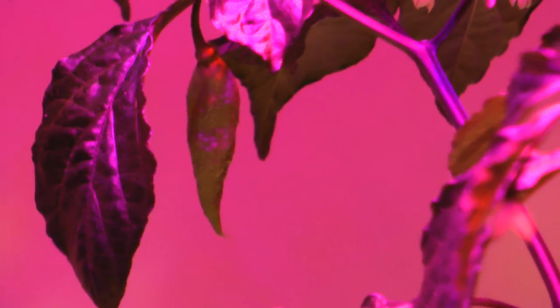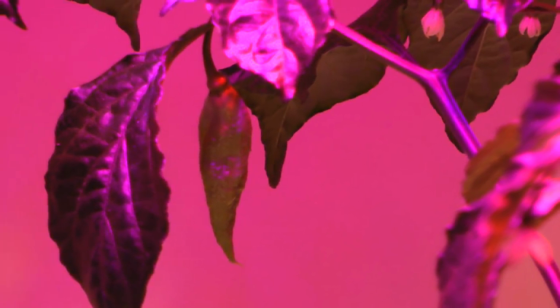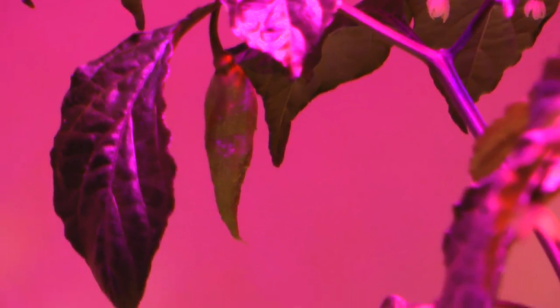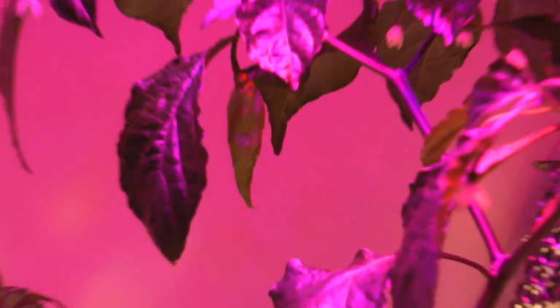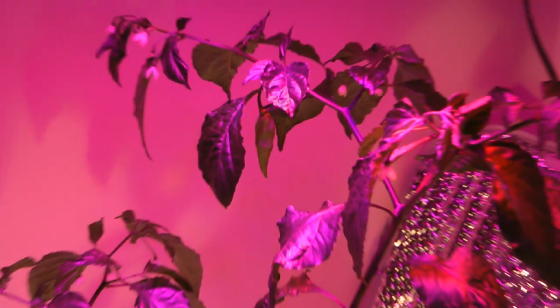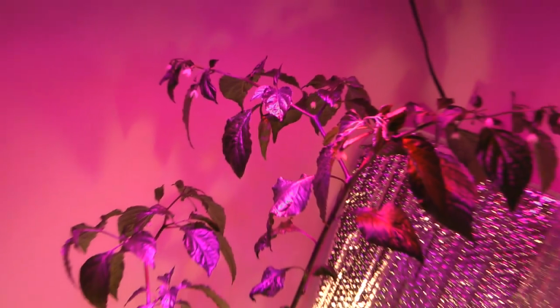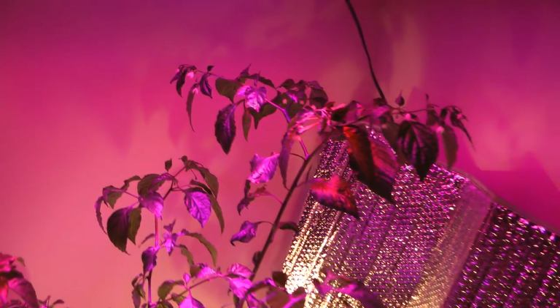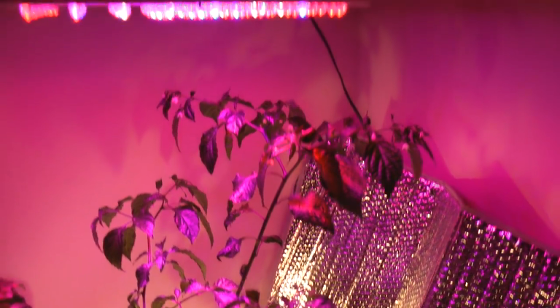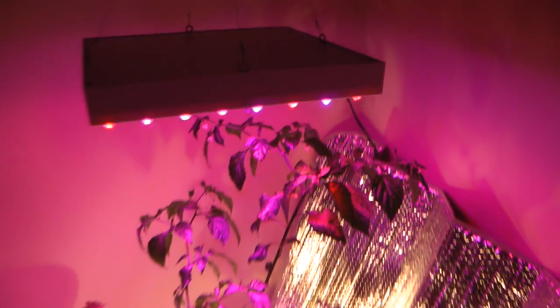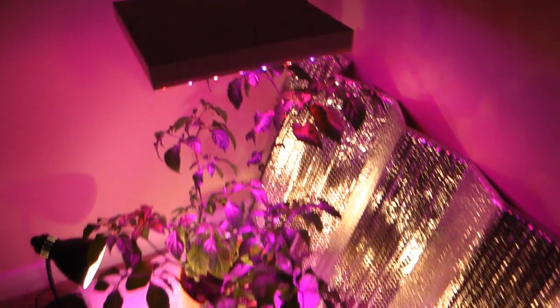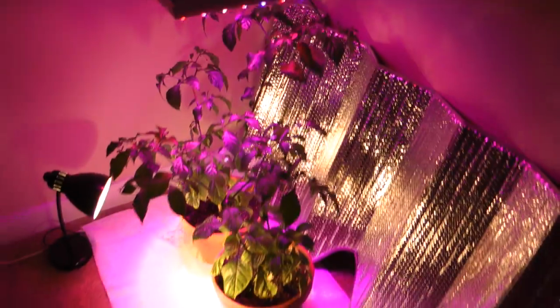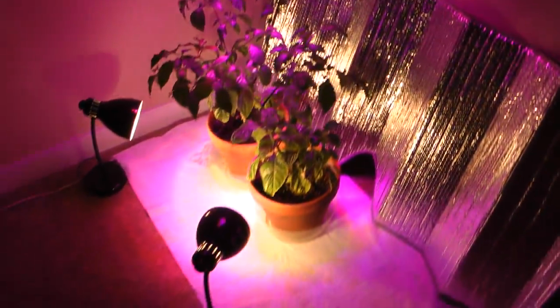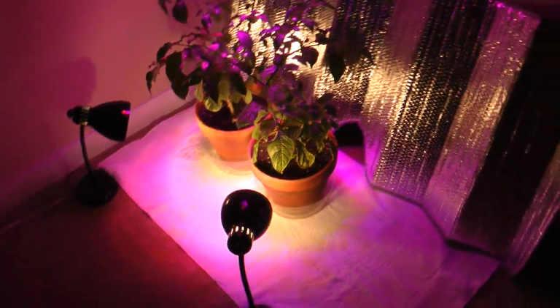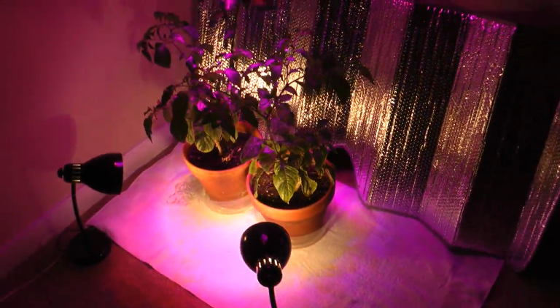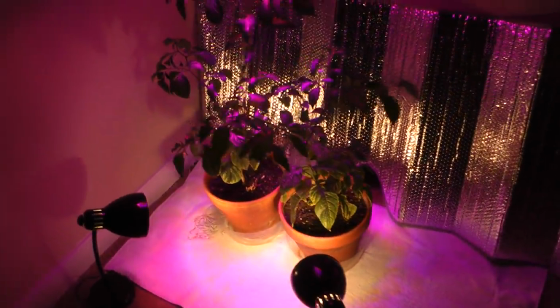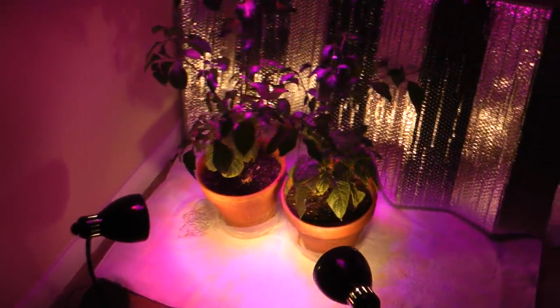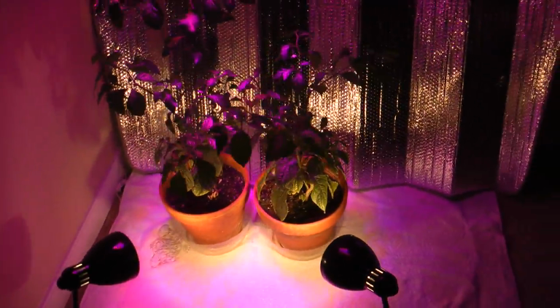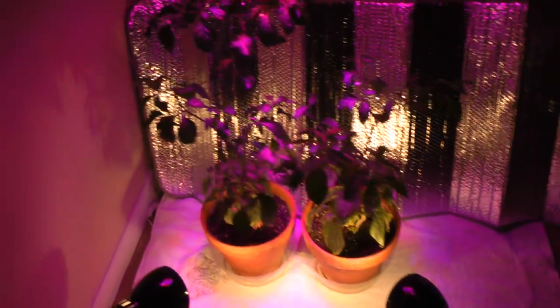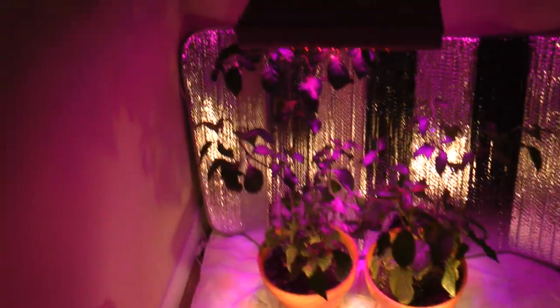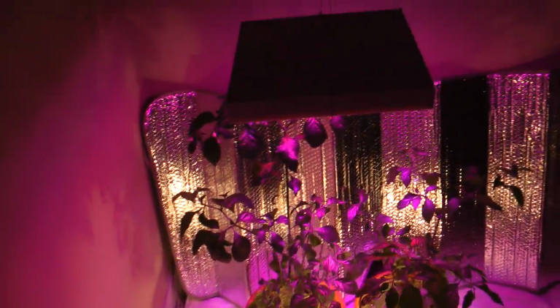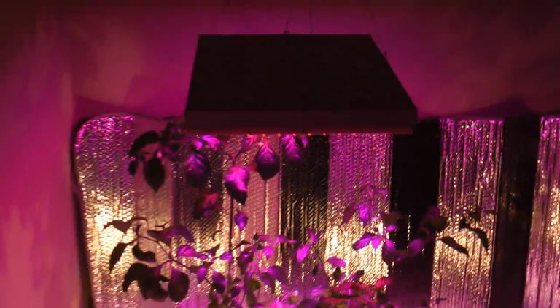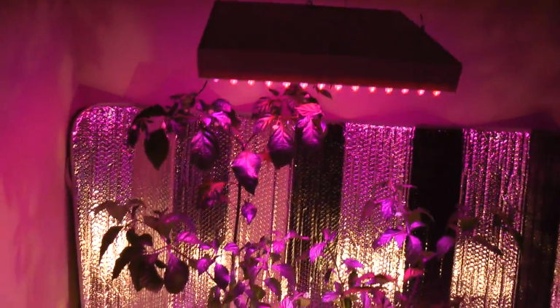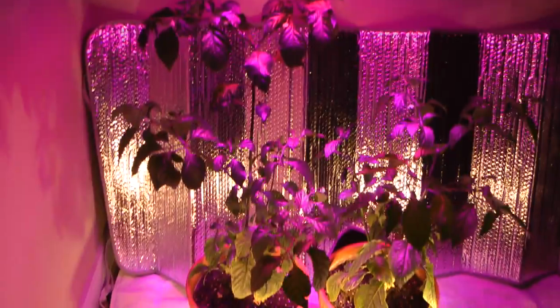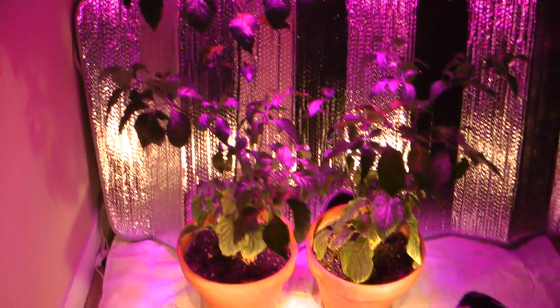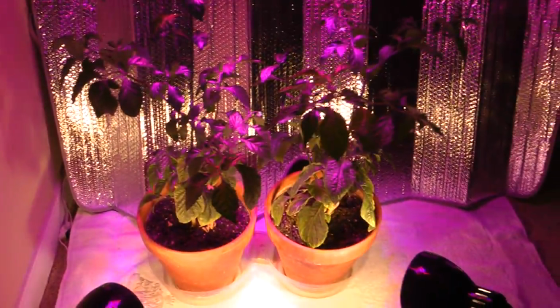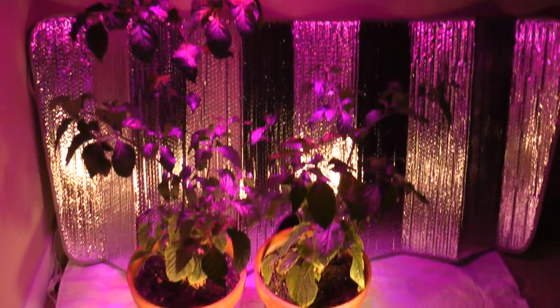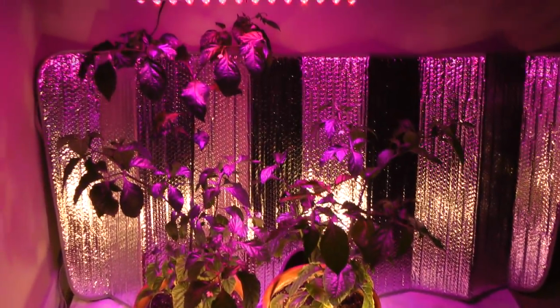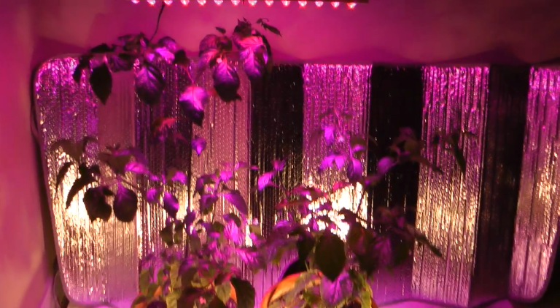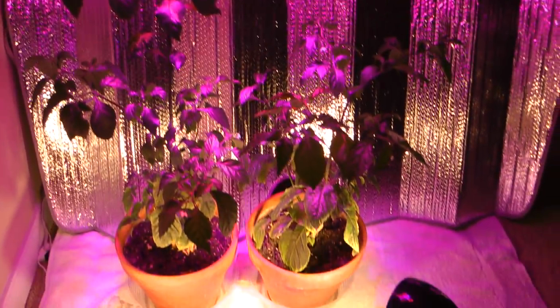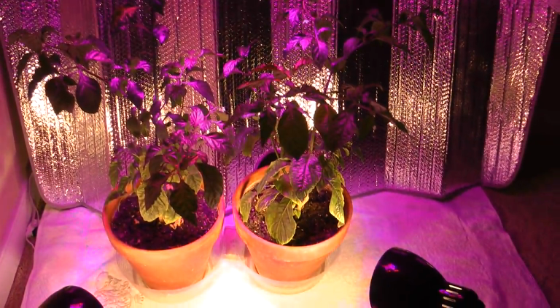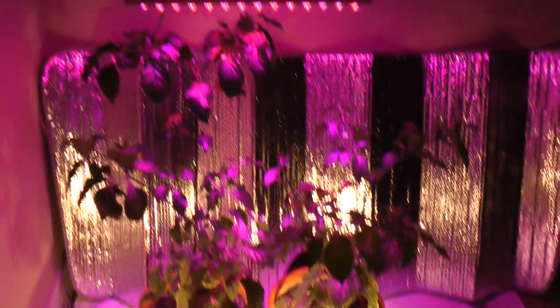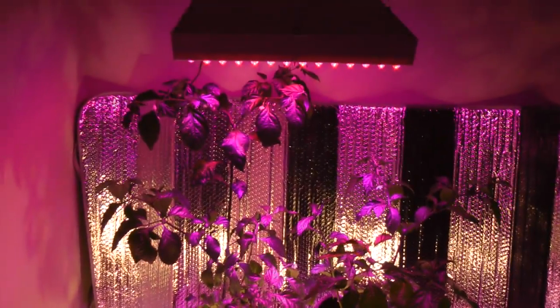I've been growing these since about the middle of June when they were seedlings. It seems like they're growing quite quickly compared to a friend of mine who's growing them outside.